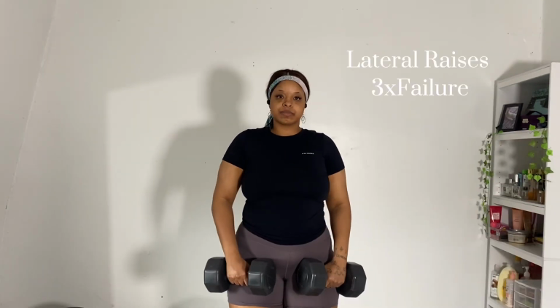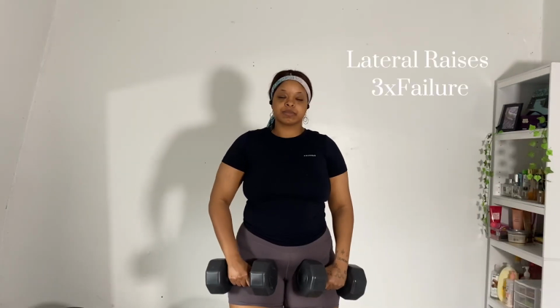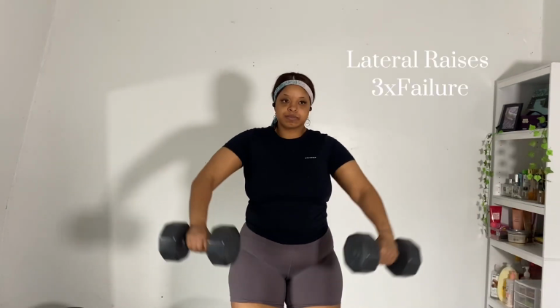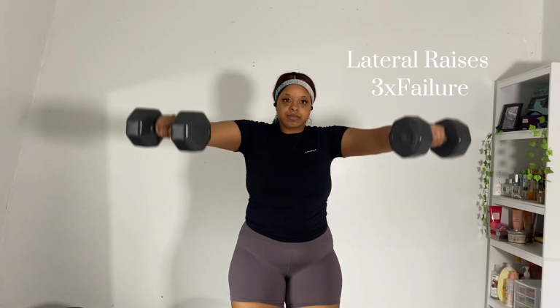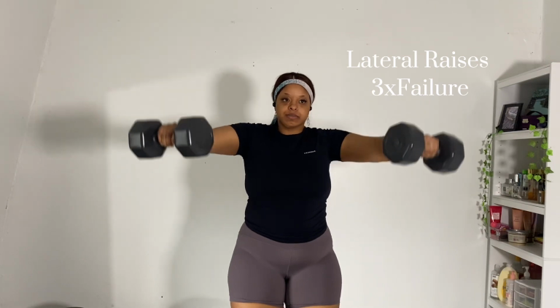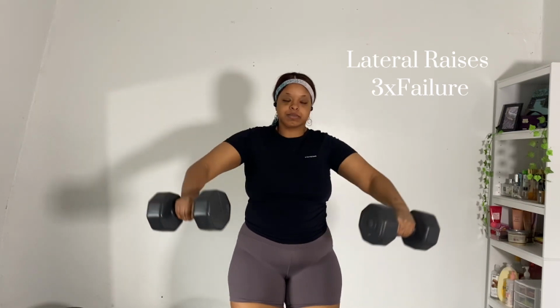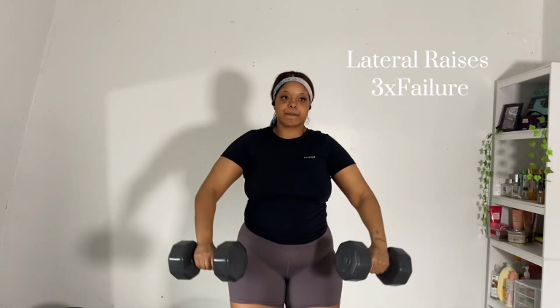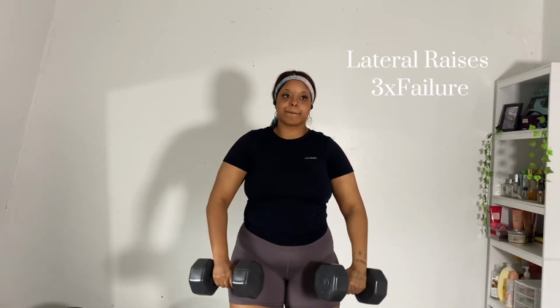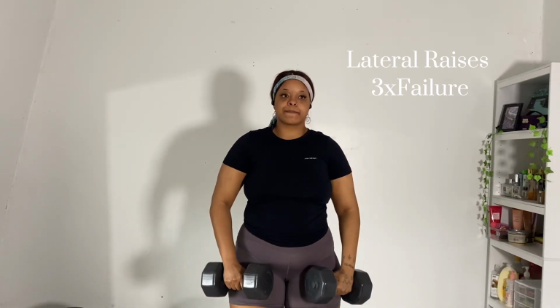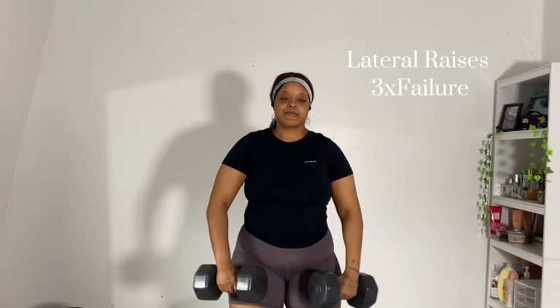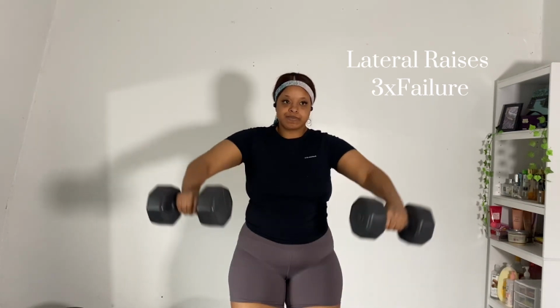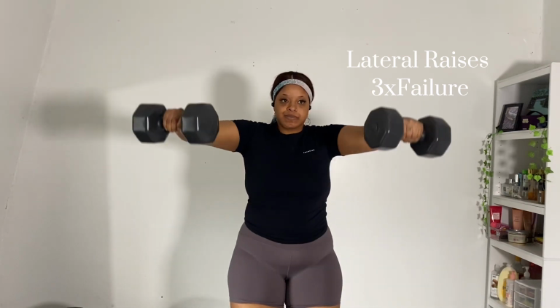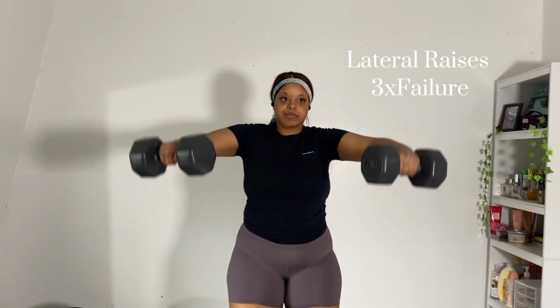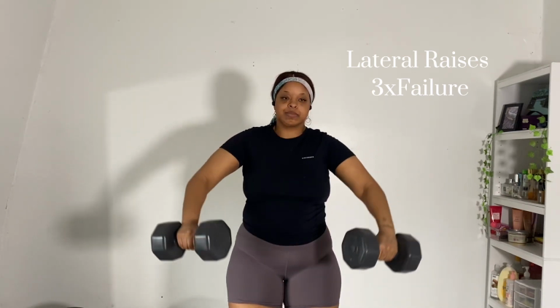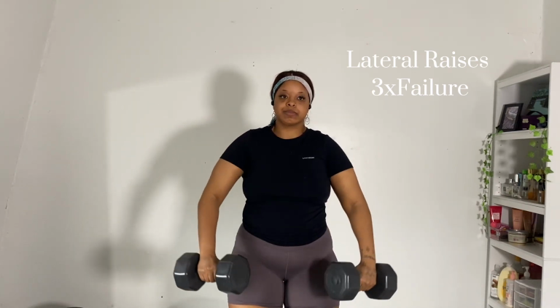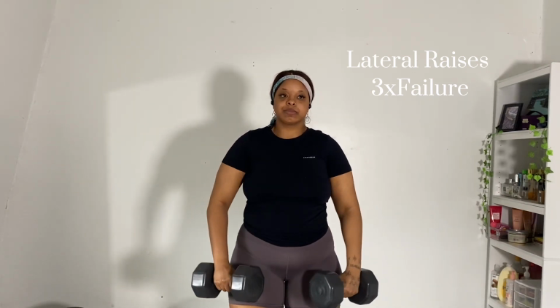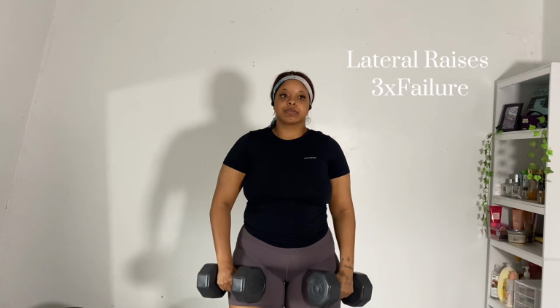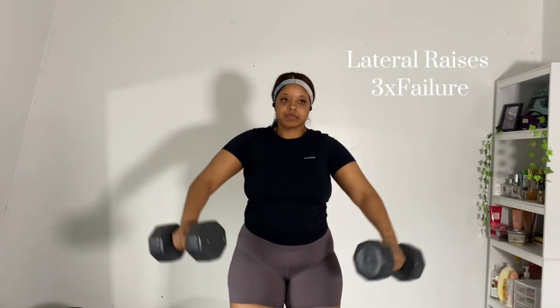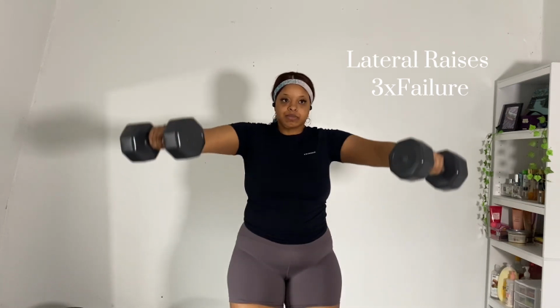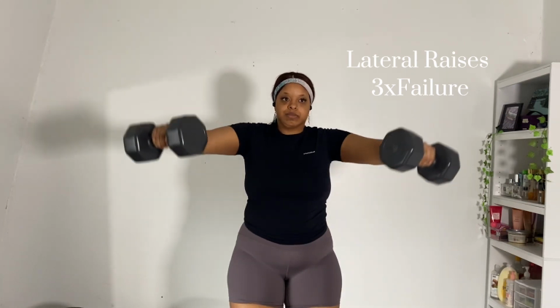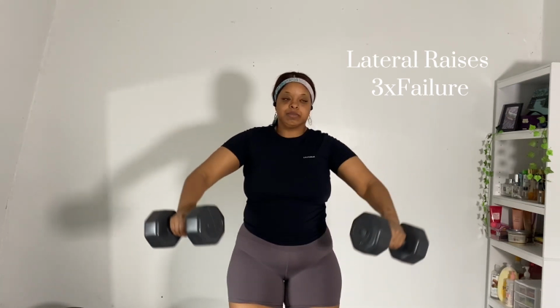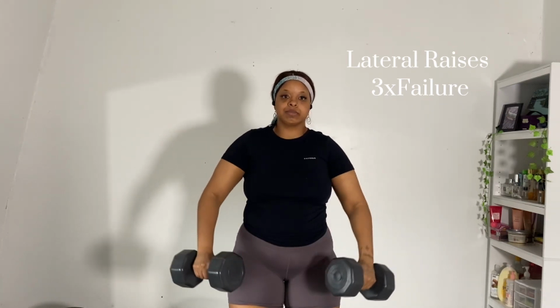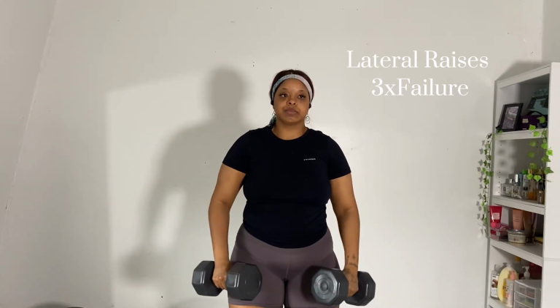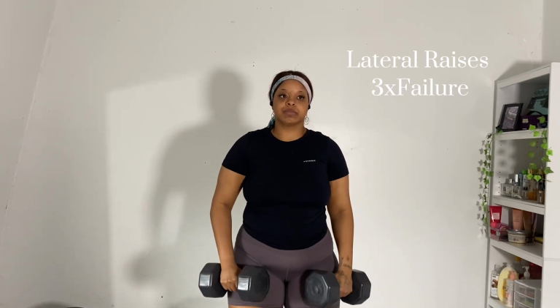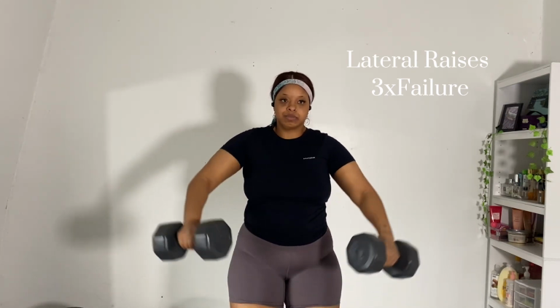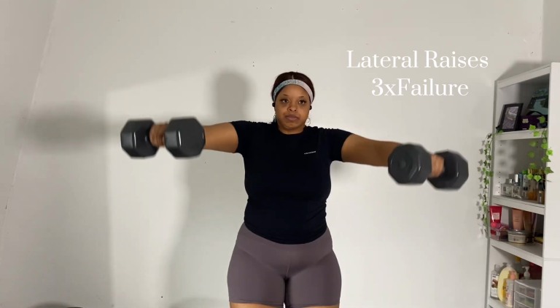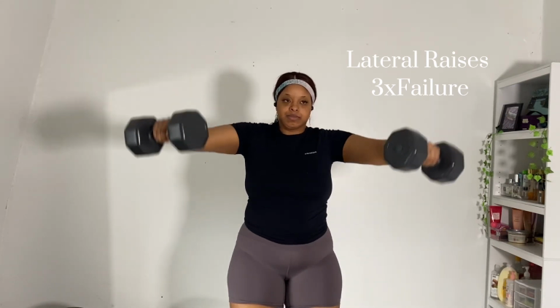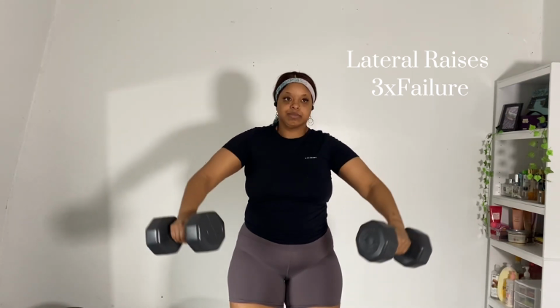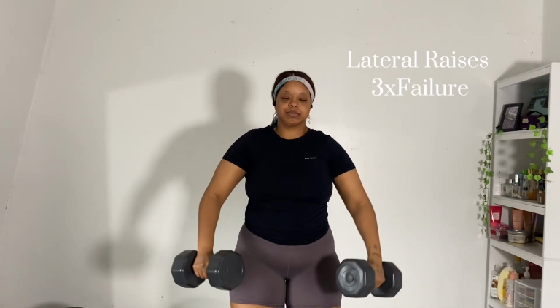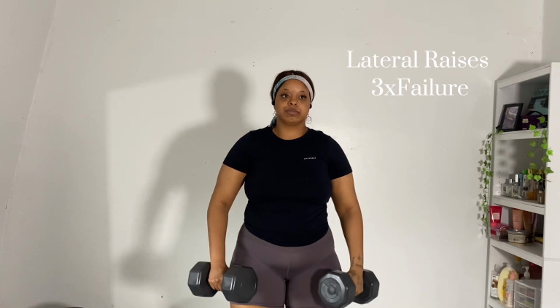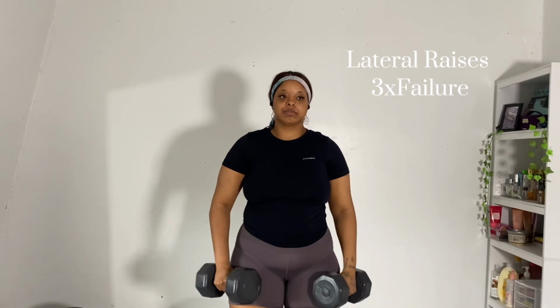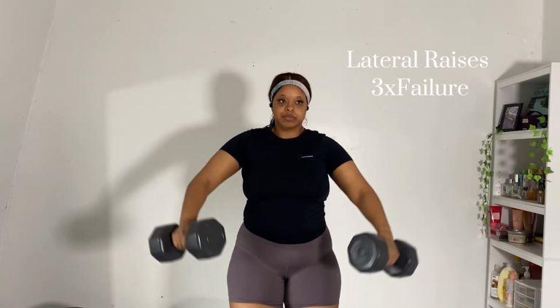For the second part of this super set I will be doing lateral raises. This is one exercise that I feel like I'm never doing correctly, but I'm gonna keep doing them and just try to get the form correct. But that is what I'm doing — lateral raises.